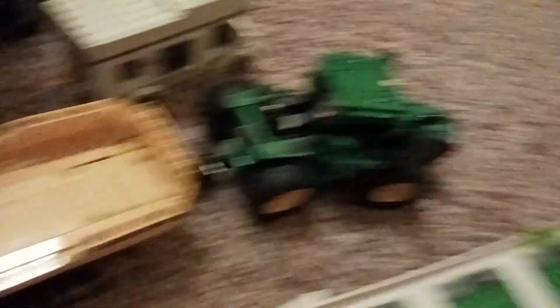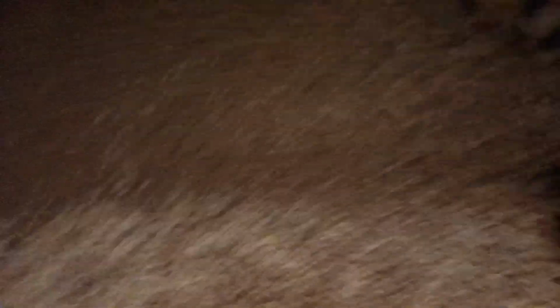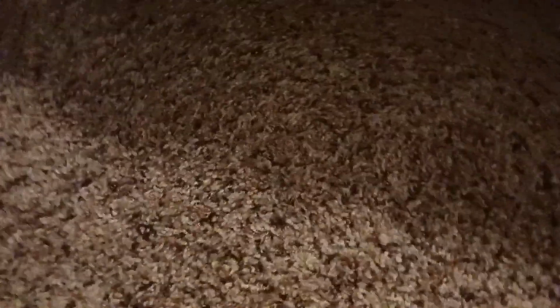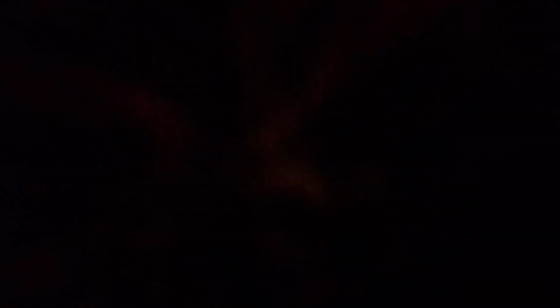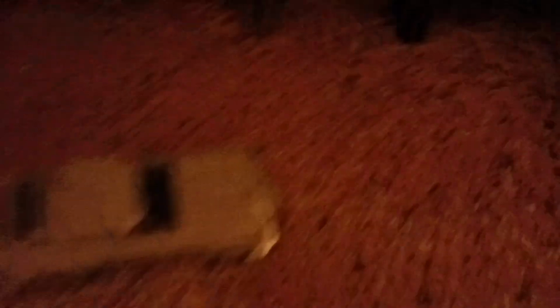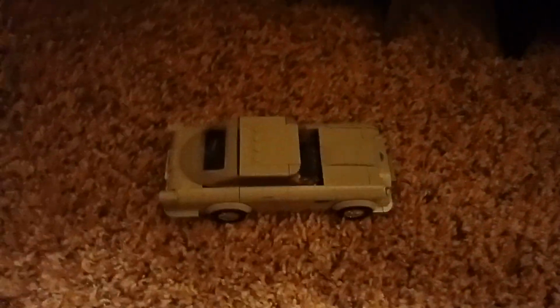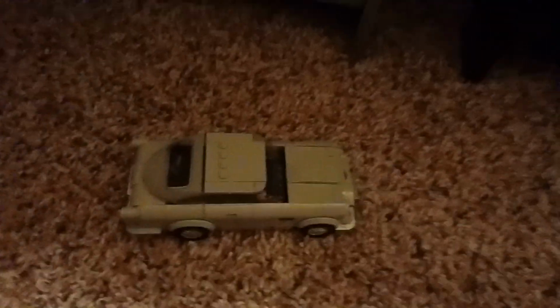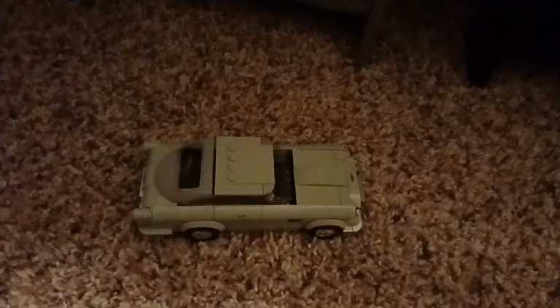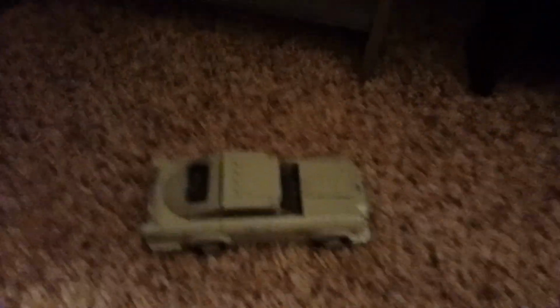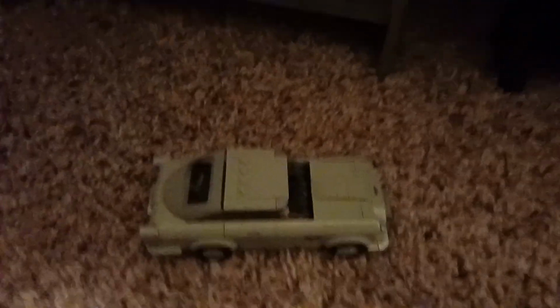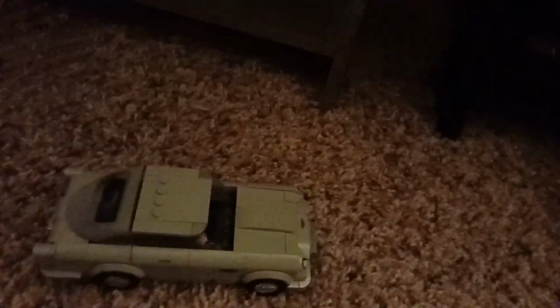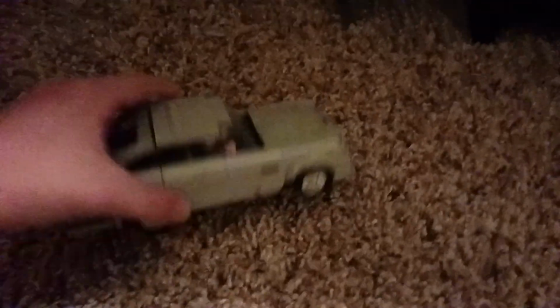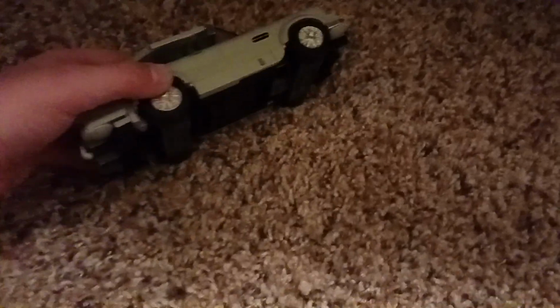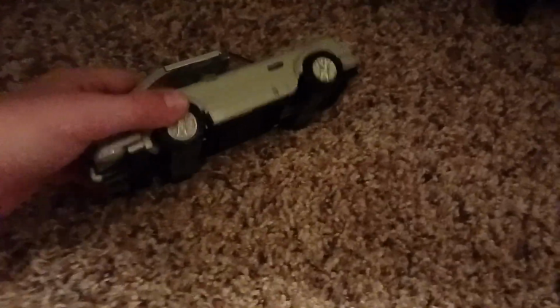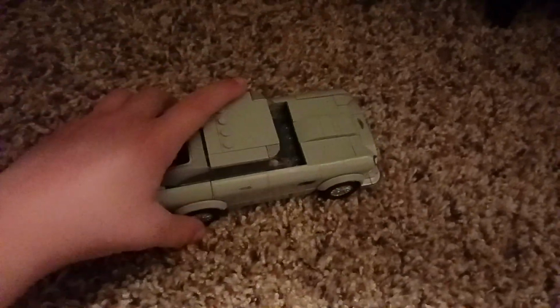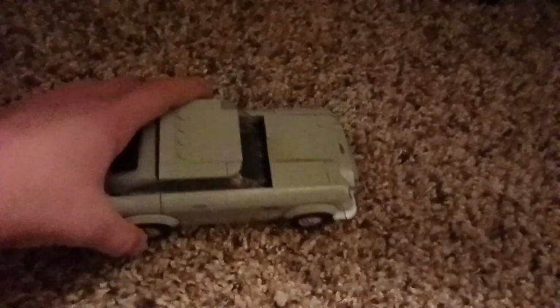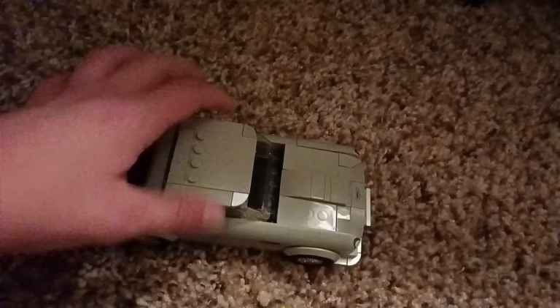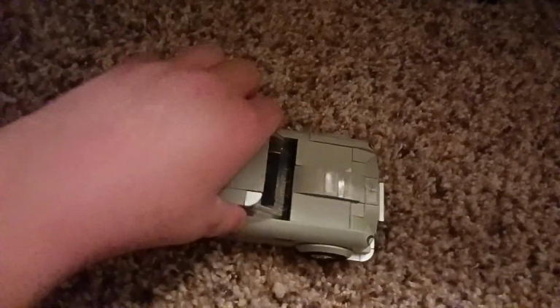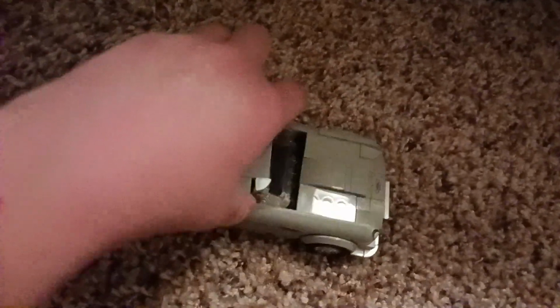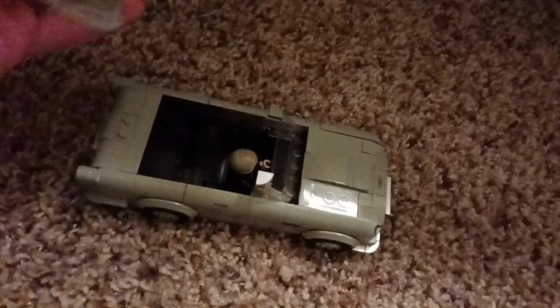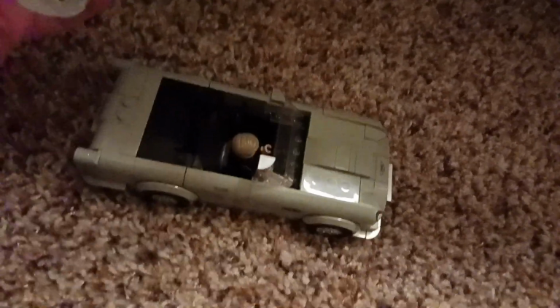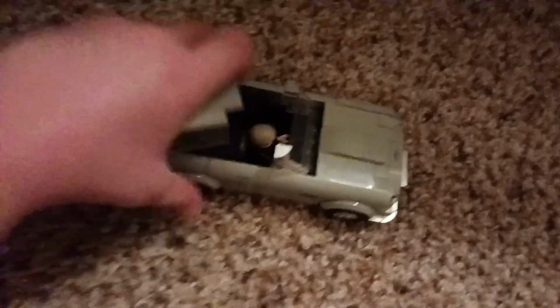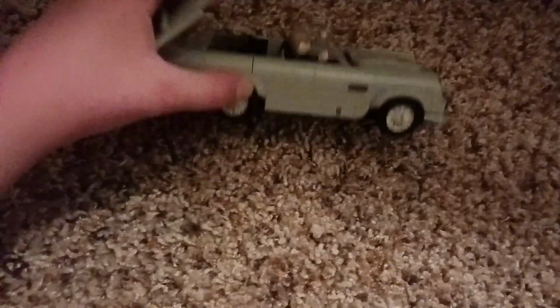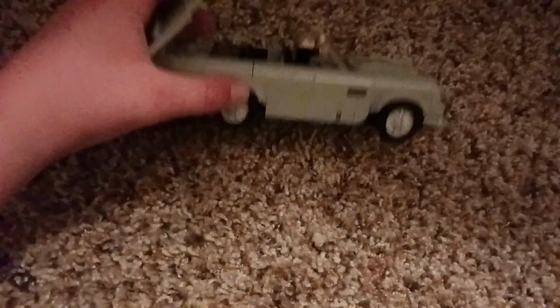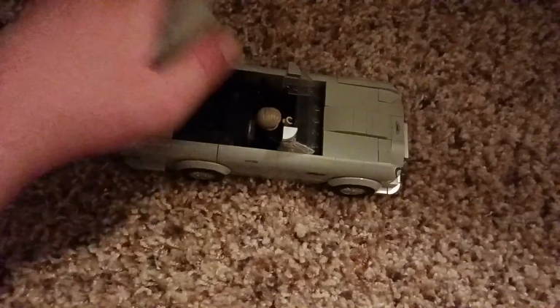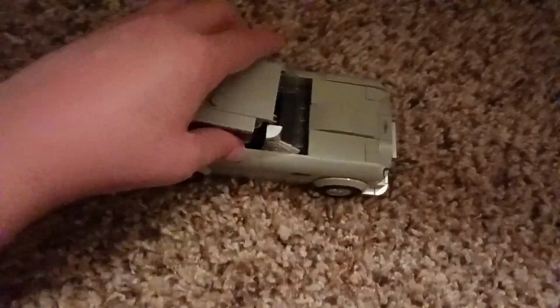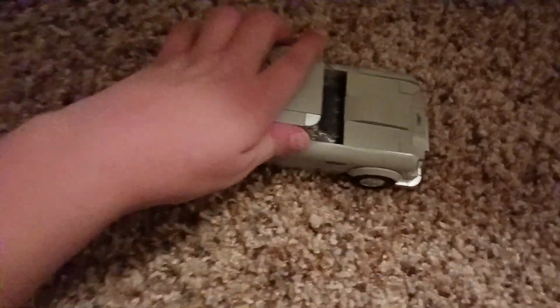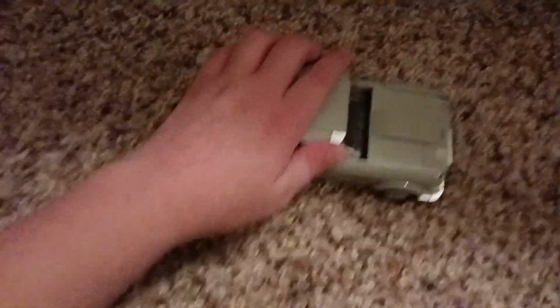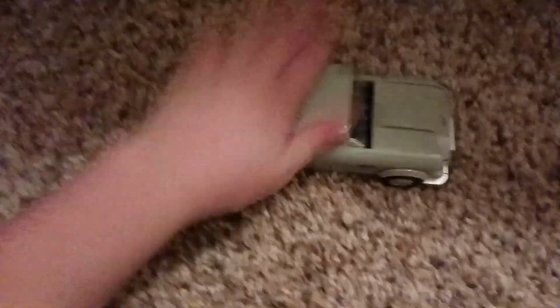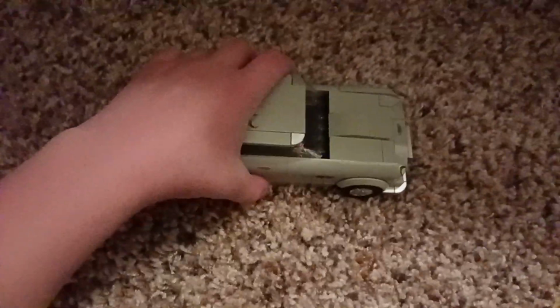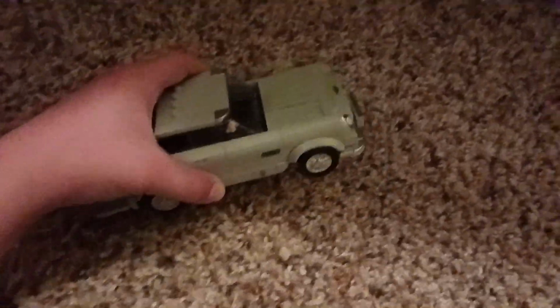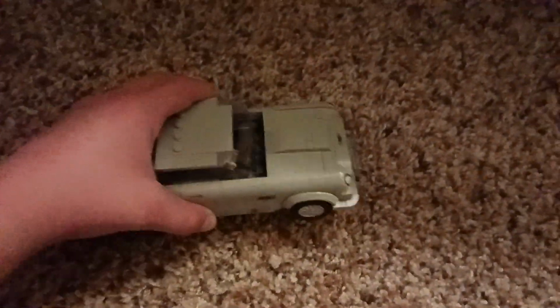Now we have the Lego Aston Martin. This one's pretty cool too — it's also a lowrider, and you can take off the top to make it into a convertible.